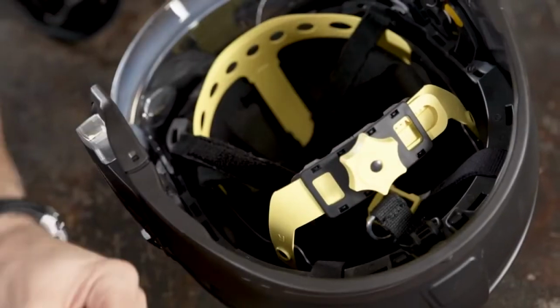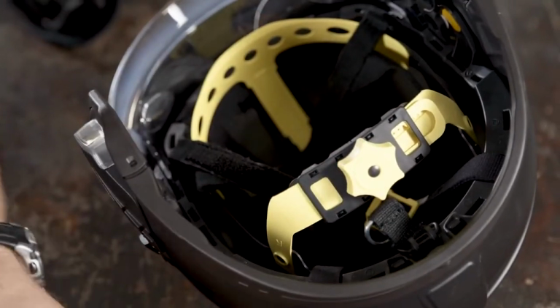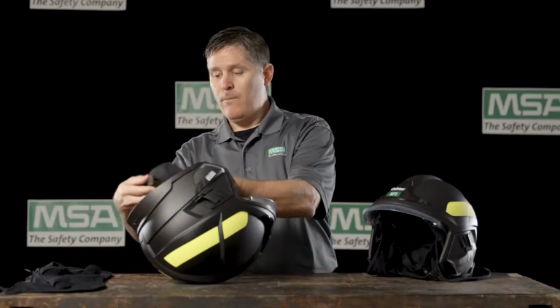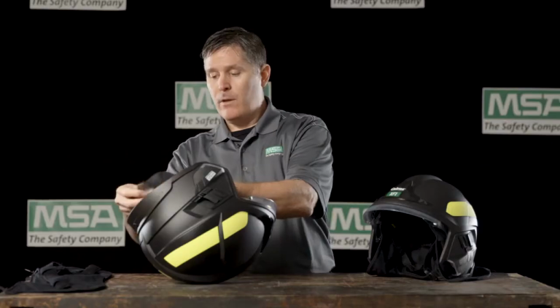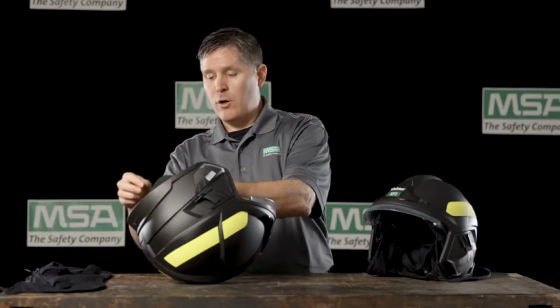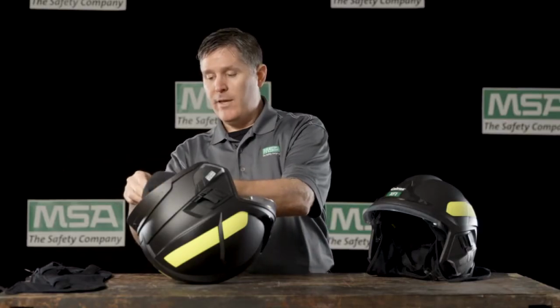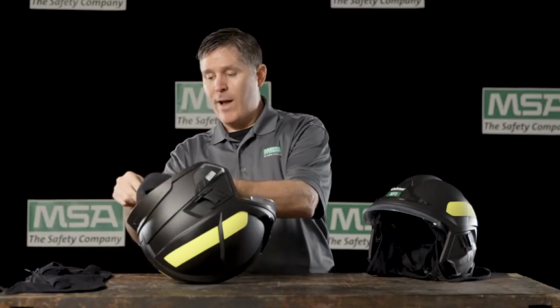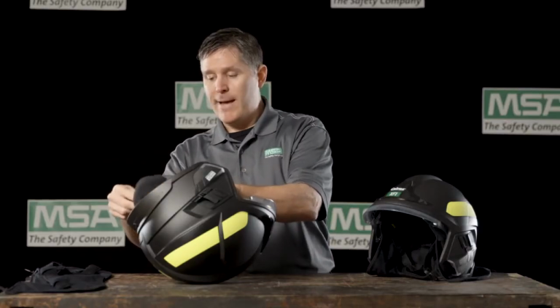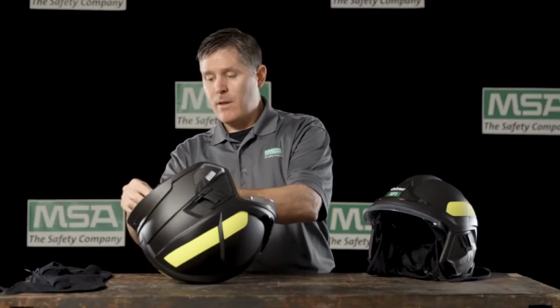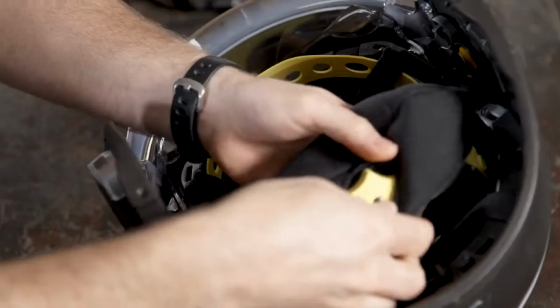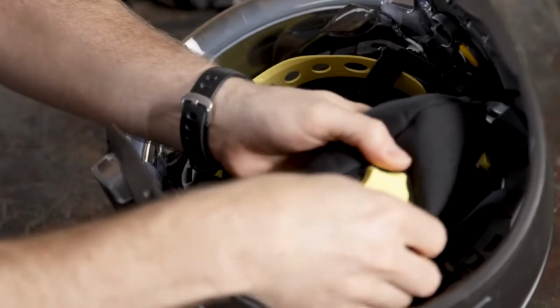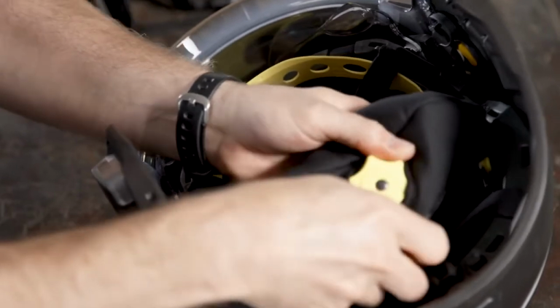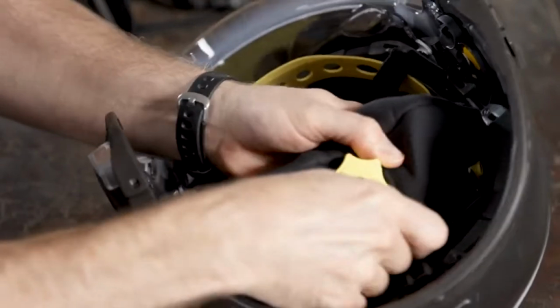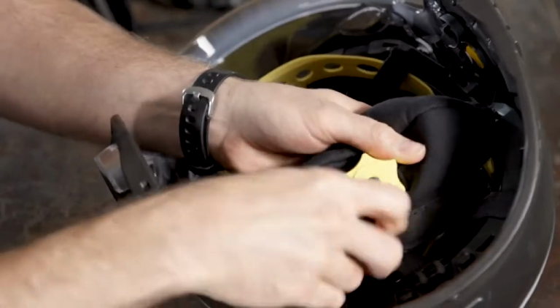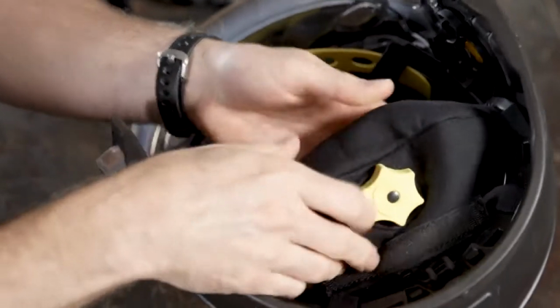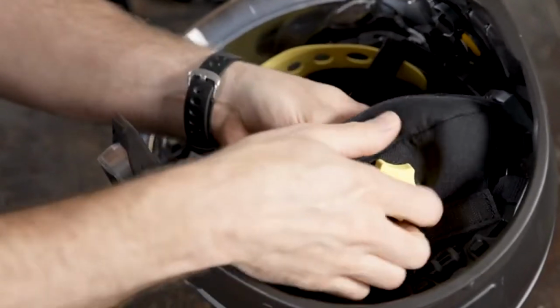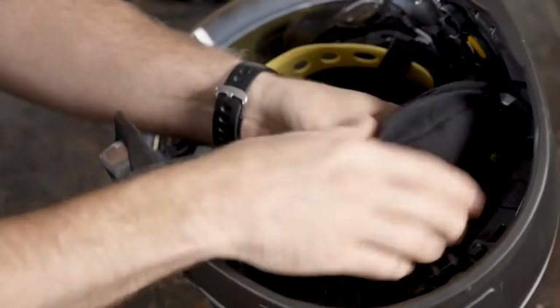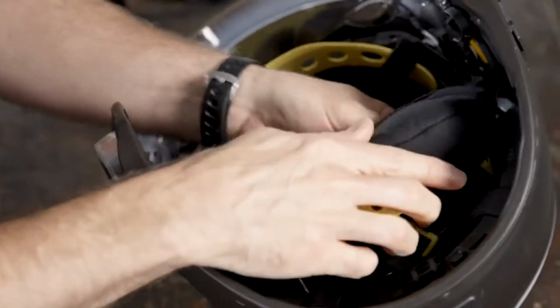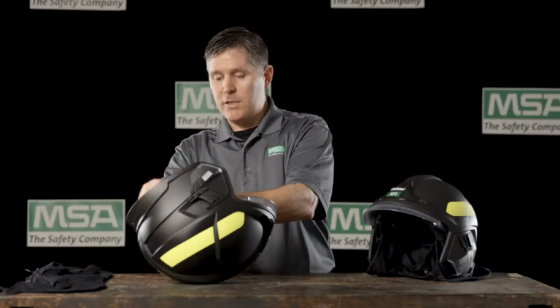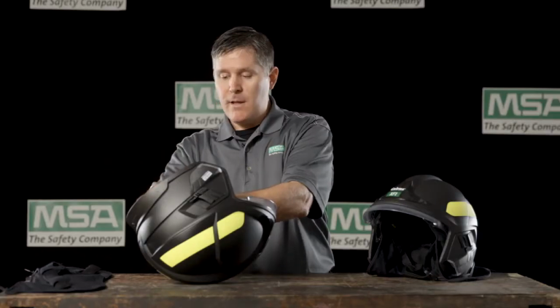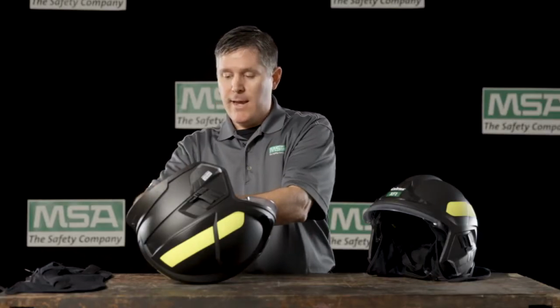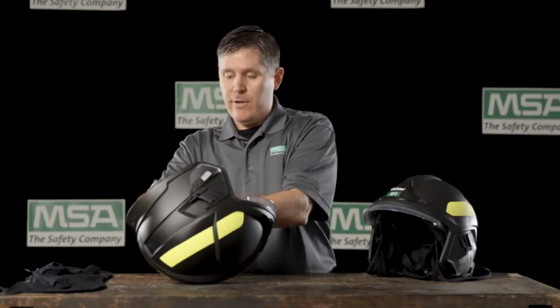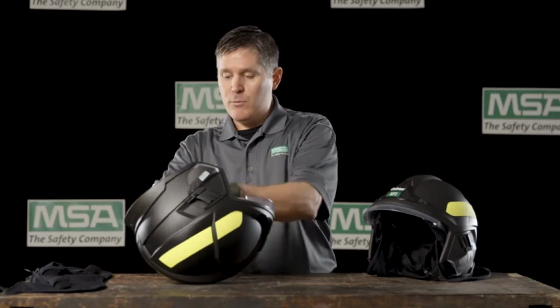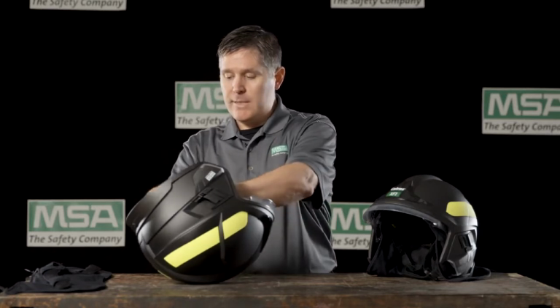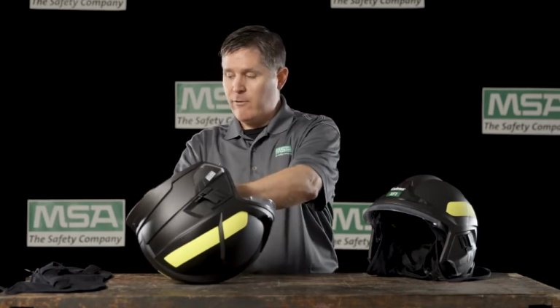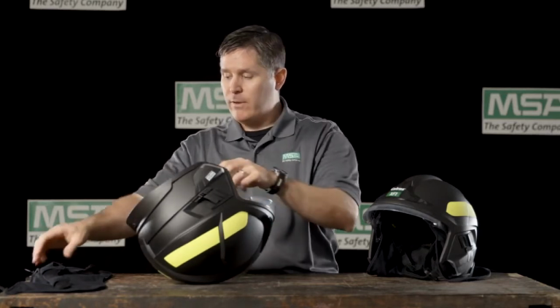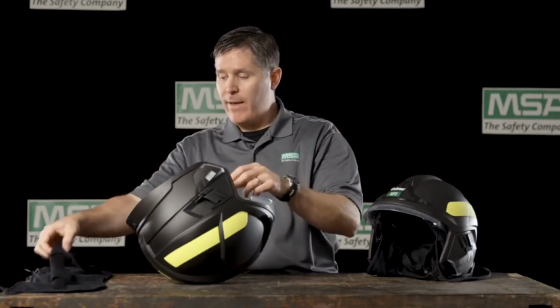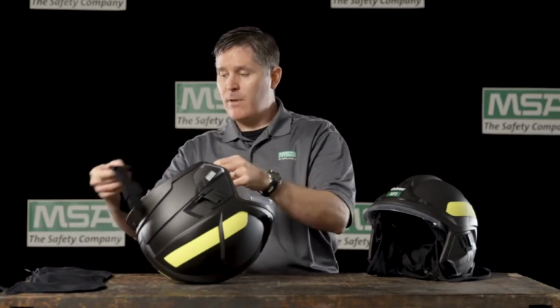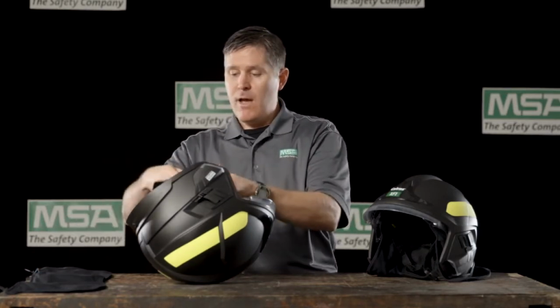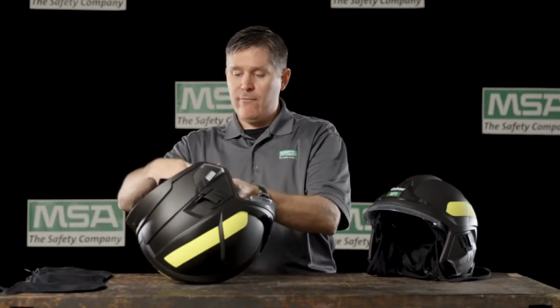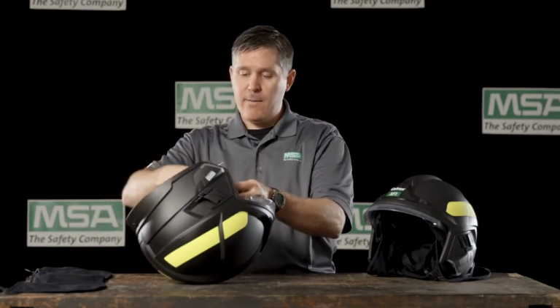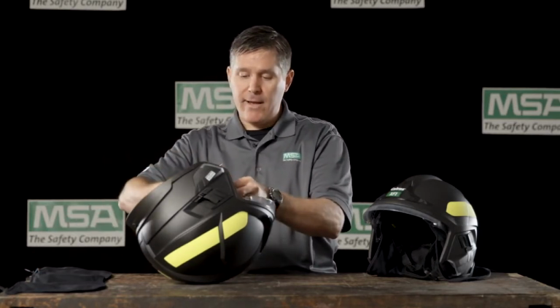To reassemble, start with the ratchet pad and use that hole in the back of the ratchet pad to go around the knob adjustment, and the hook and loop should seat itself perfectly around that.